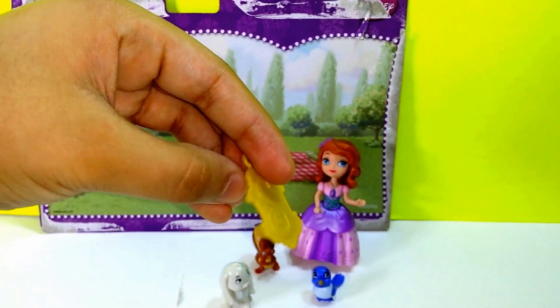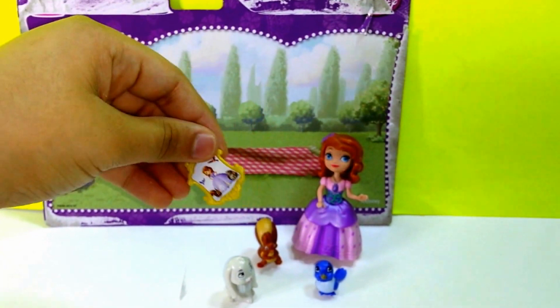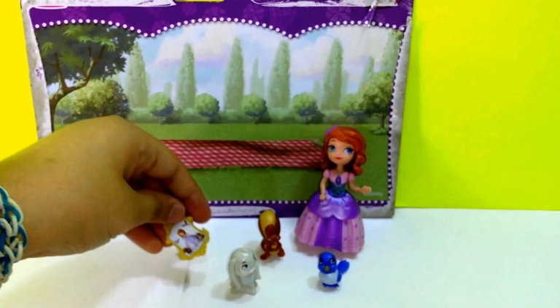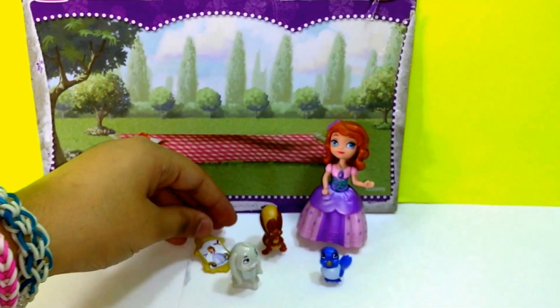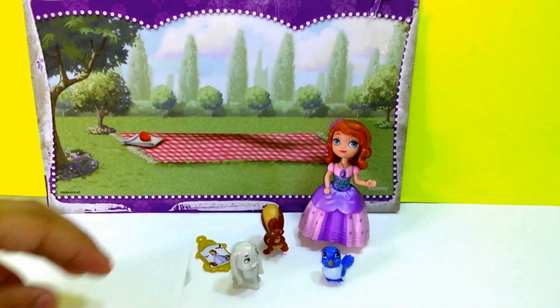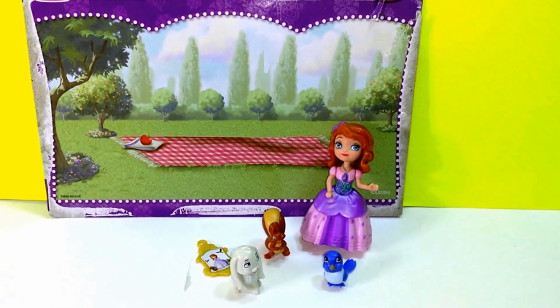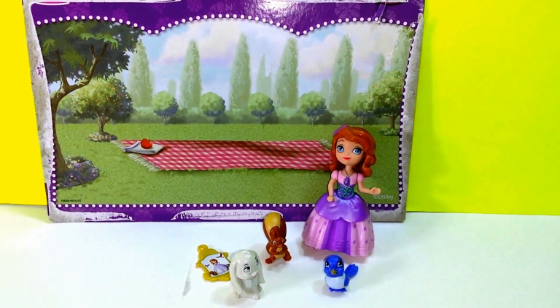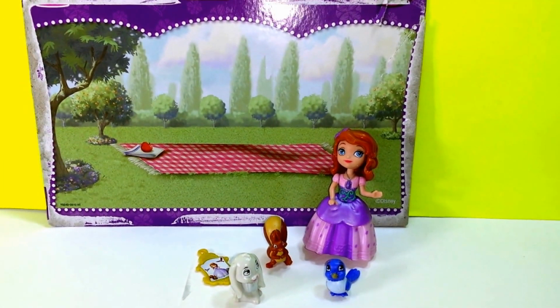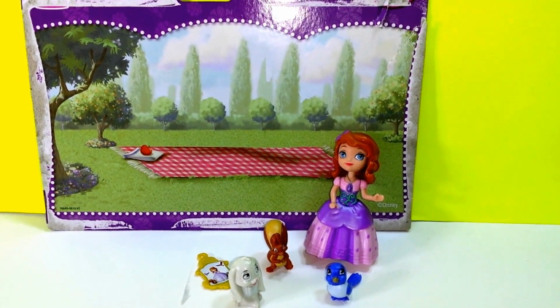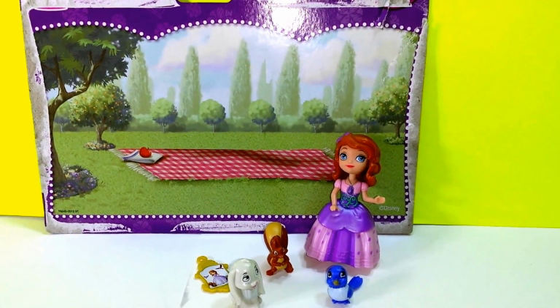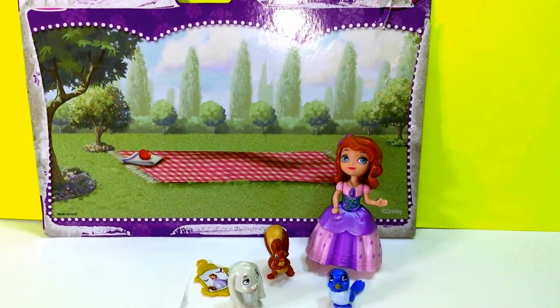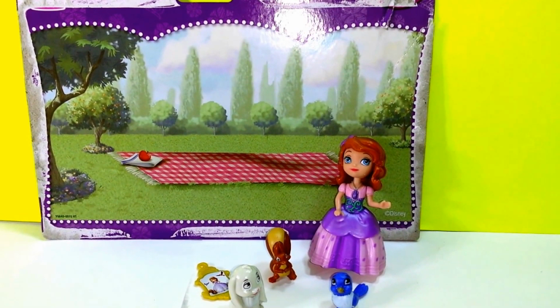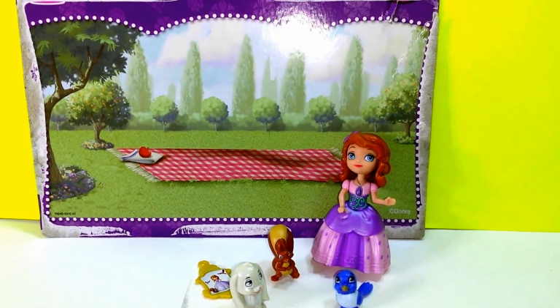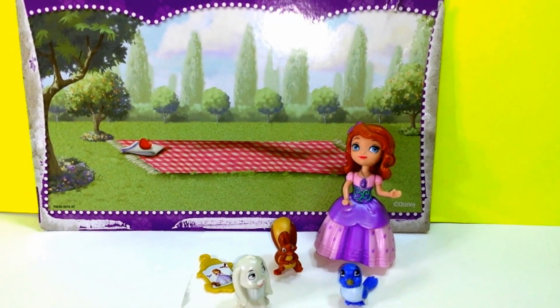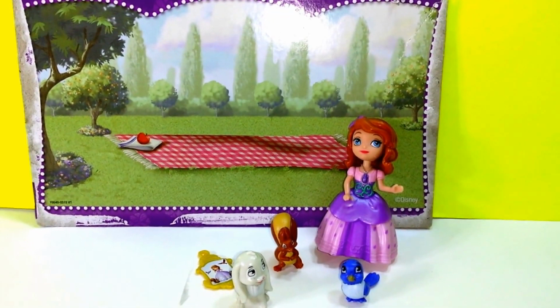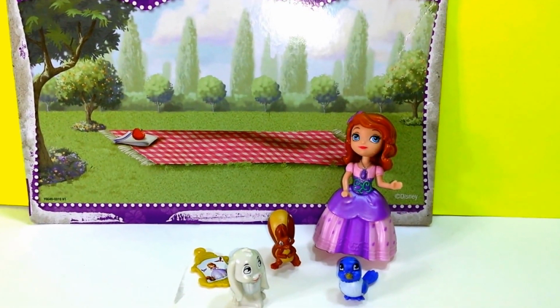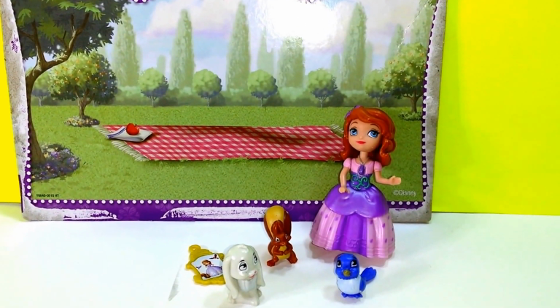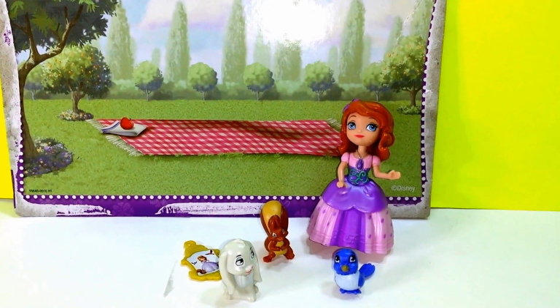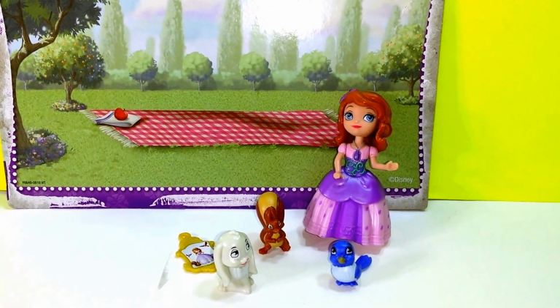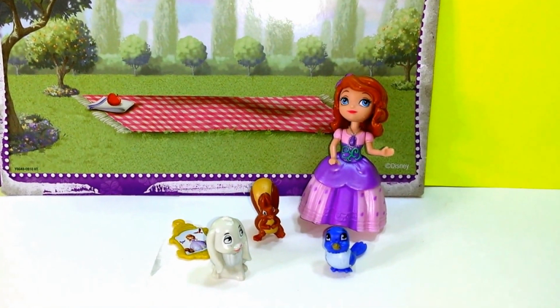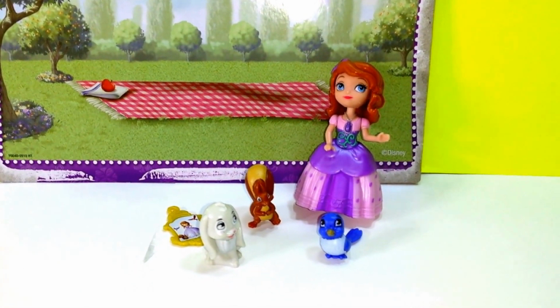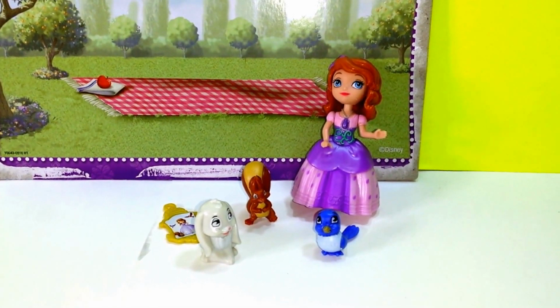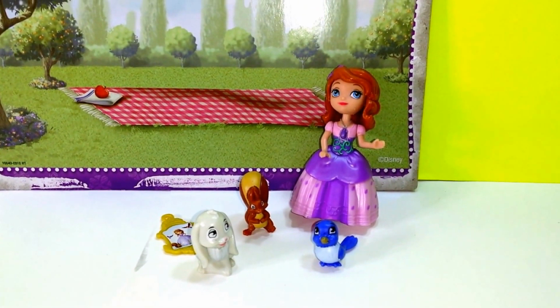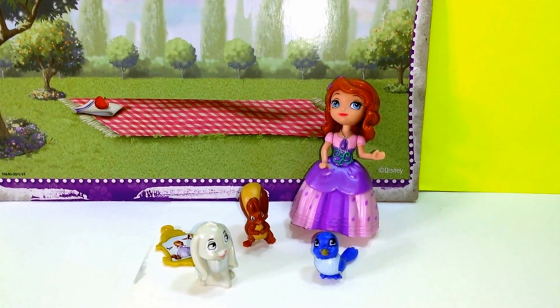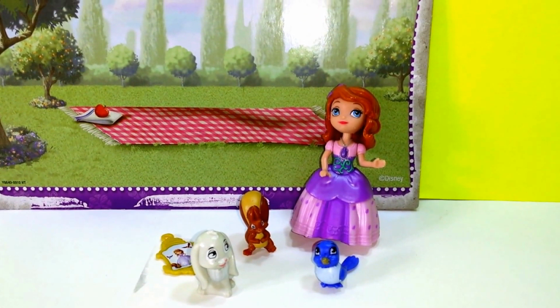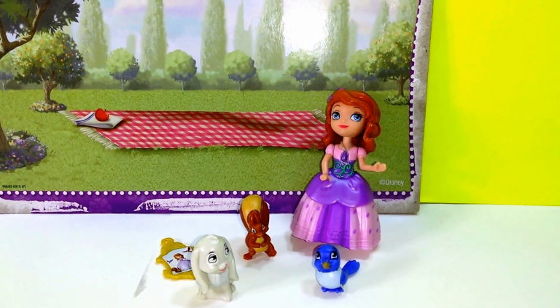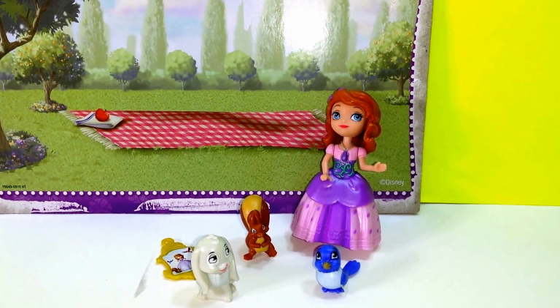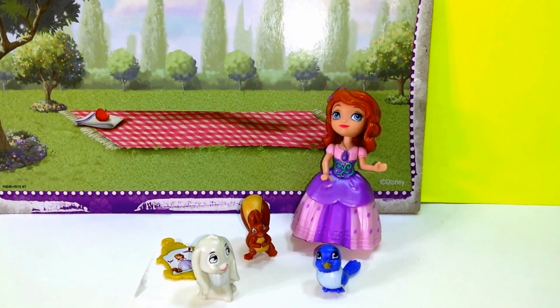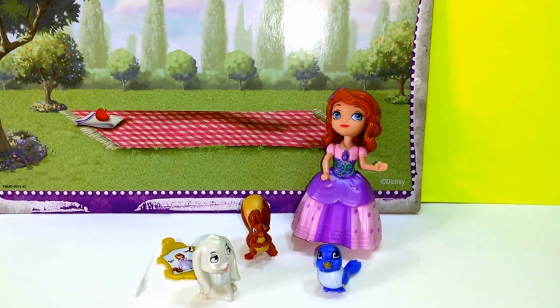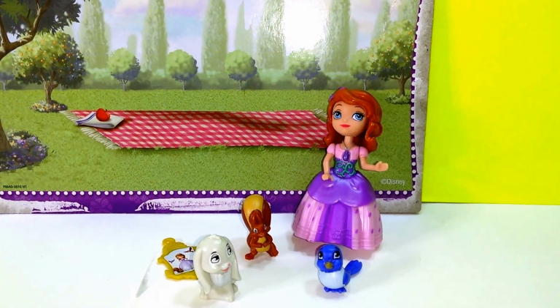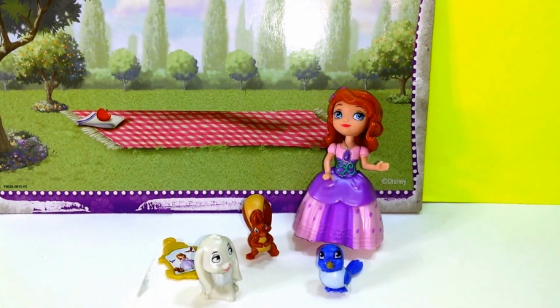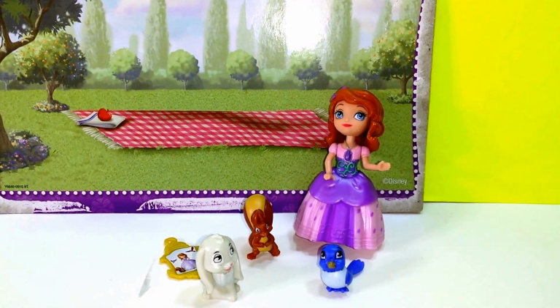So this is the Sophia and Animal Friends set. You can get this at Toys R Us. Thanks for watching, and stay tuned for a lot more of Sophia the First! Bye!